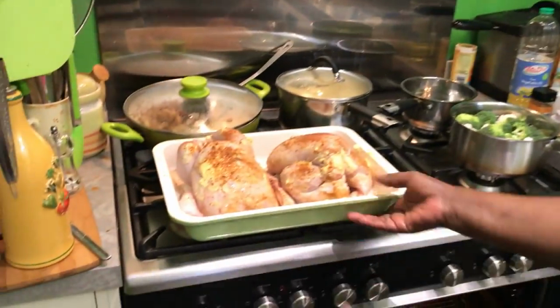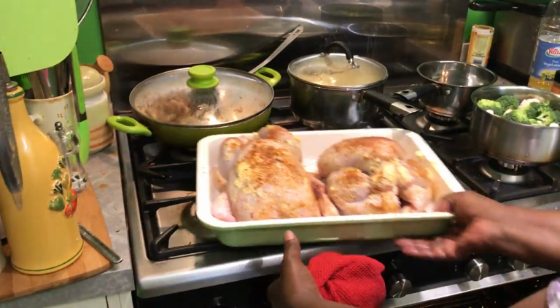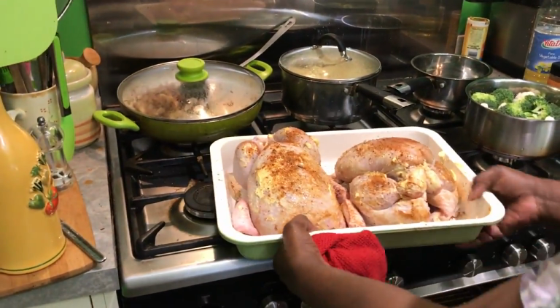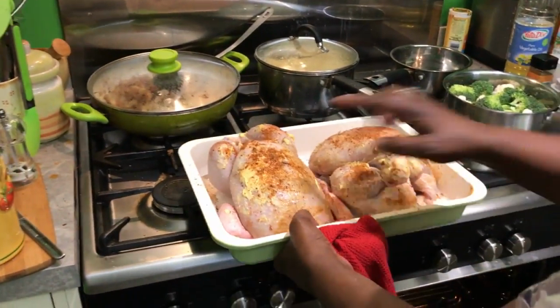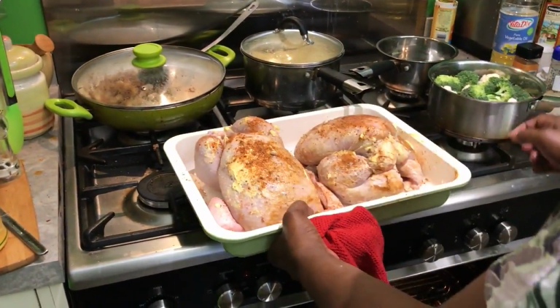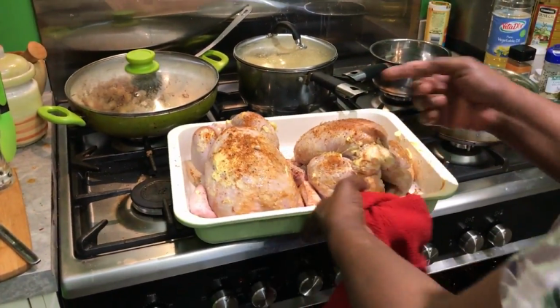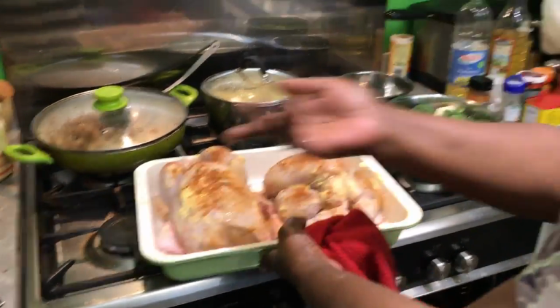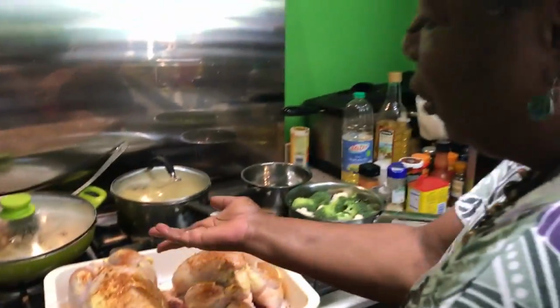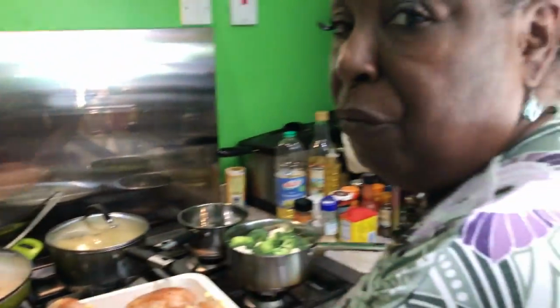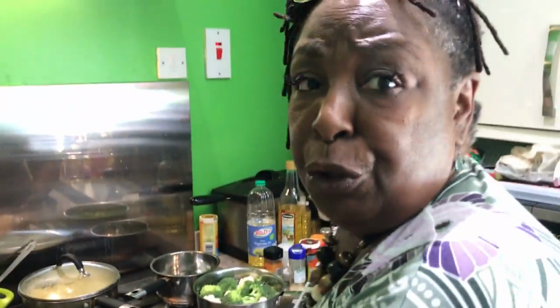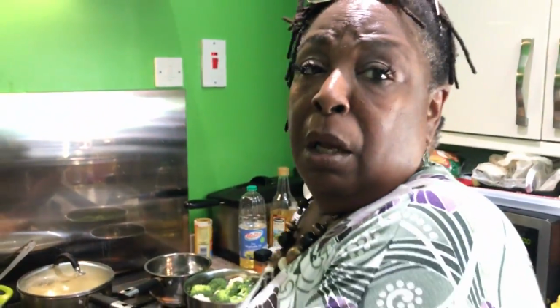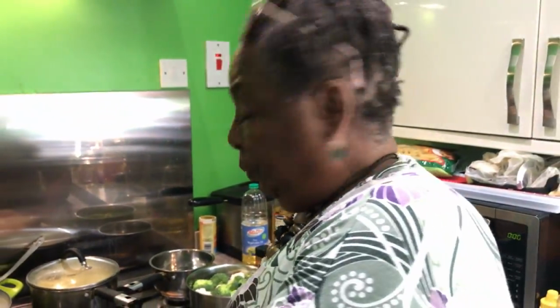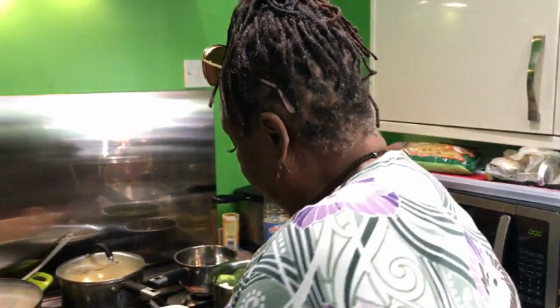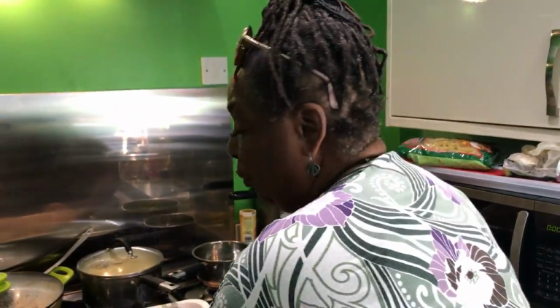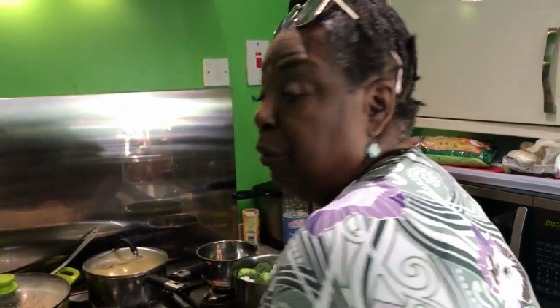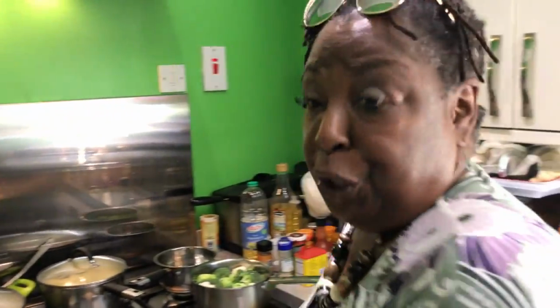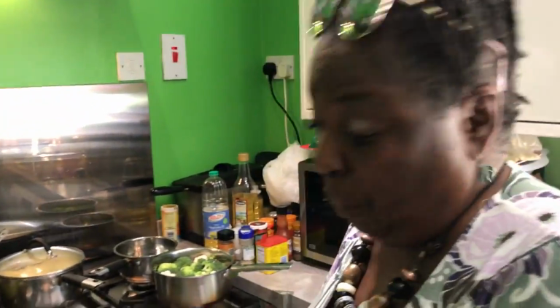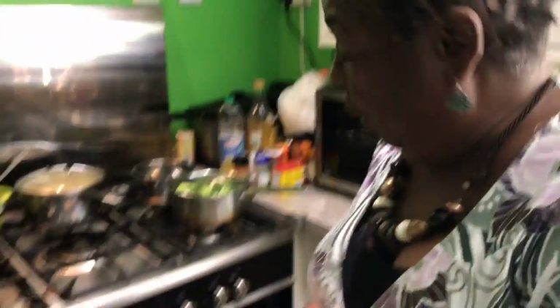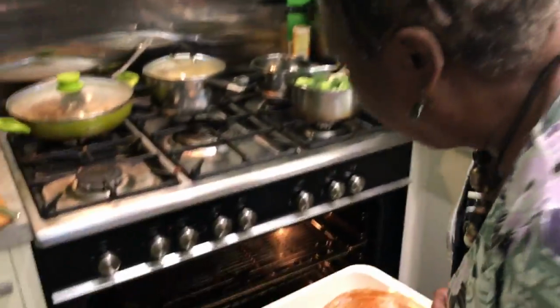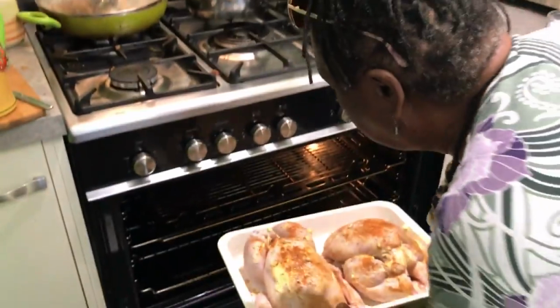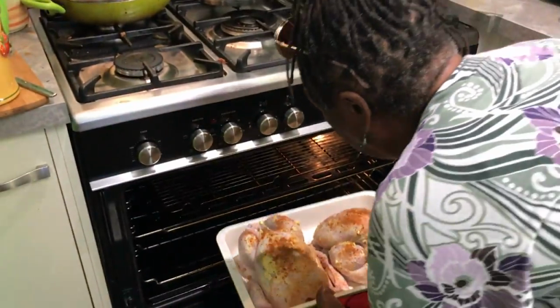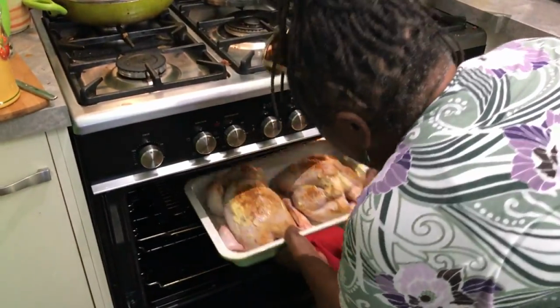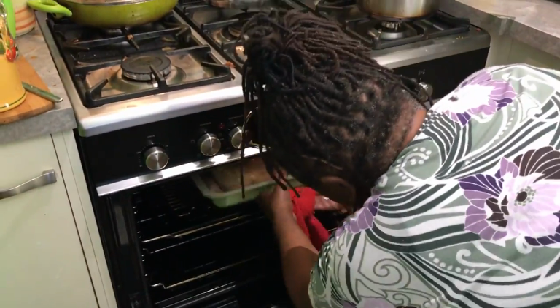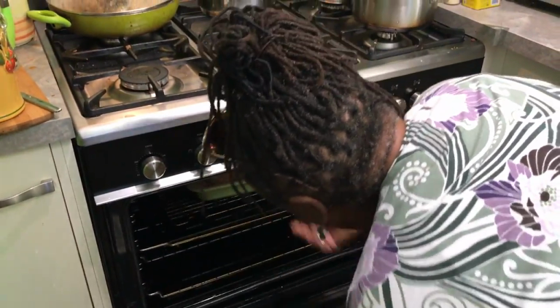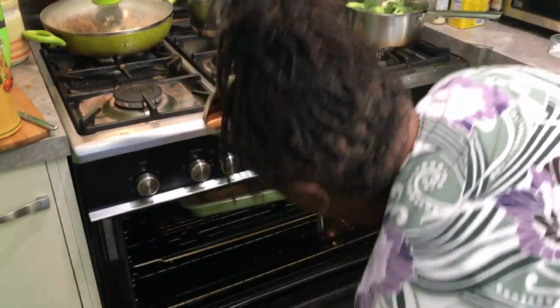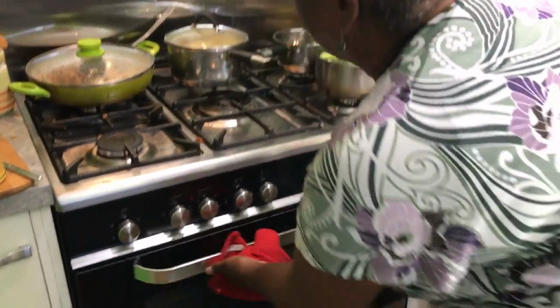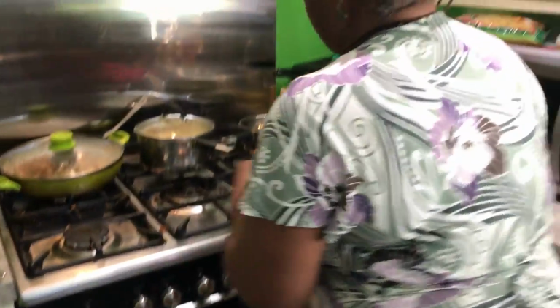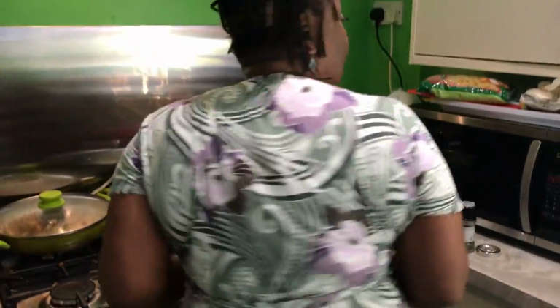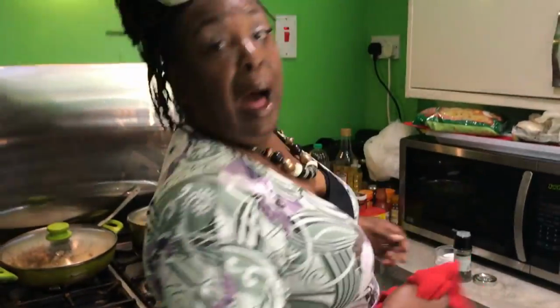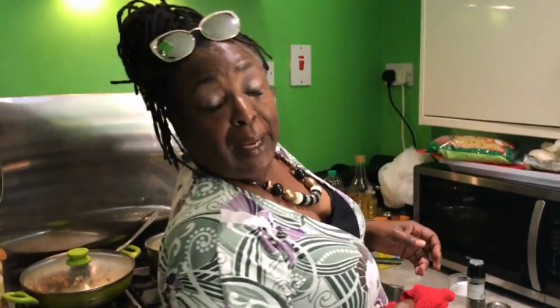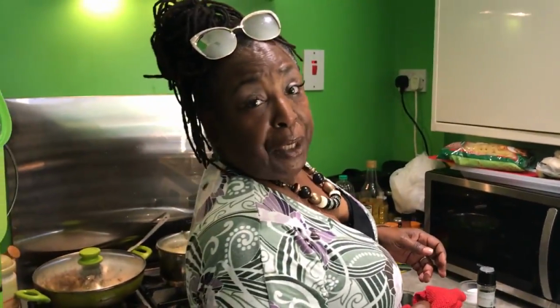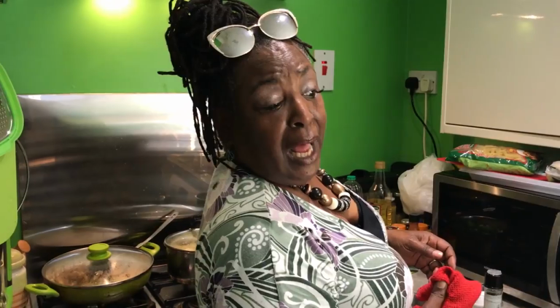I saw one reduced today — like a pound, one pound twenty or something — it was so cheap! So I figured we'd go with two of them. Season it up, put it in the oven to roast. I'll be back when it's done.